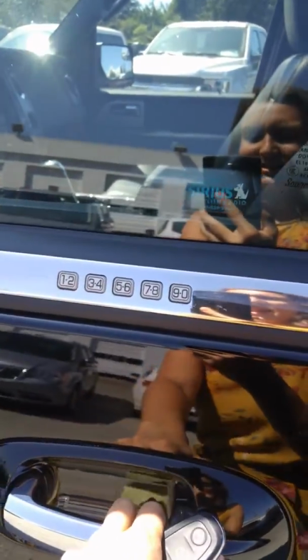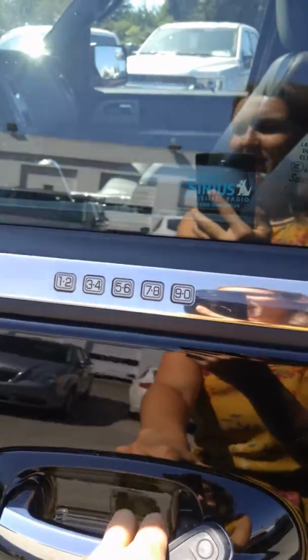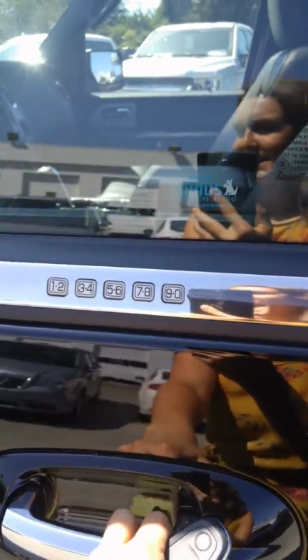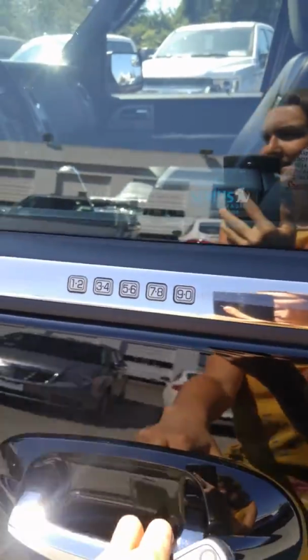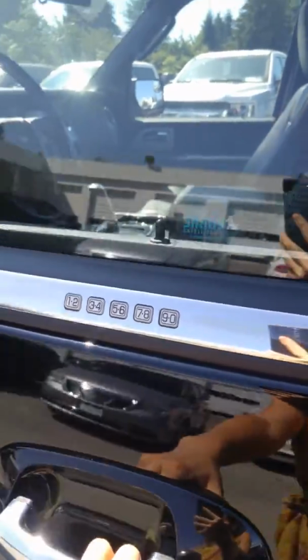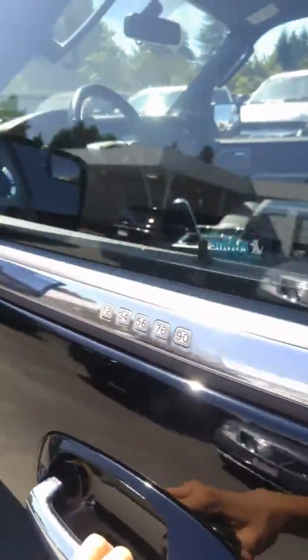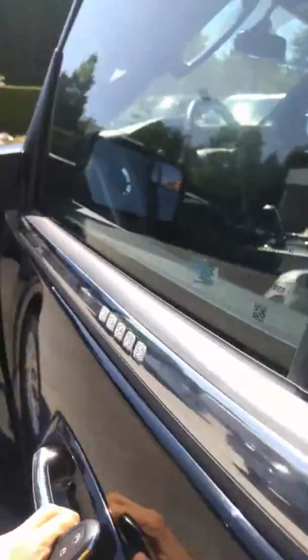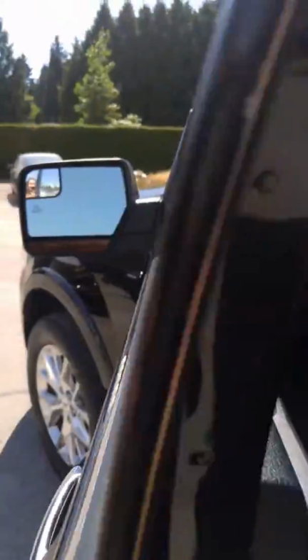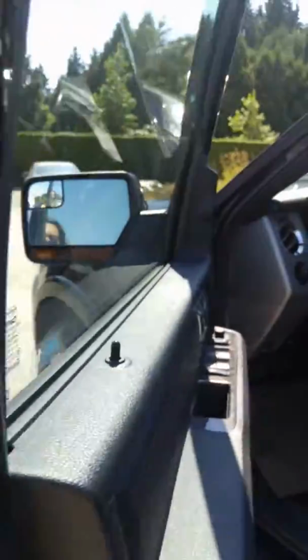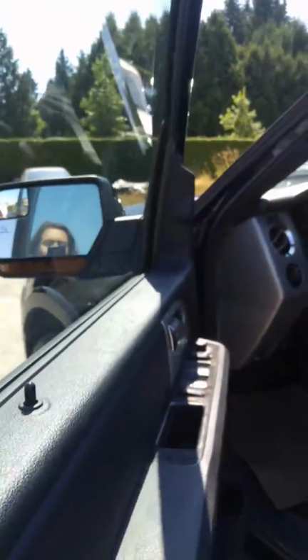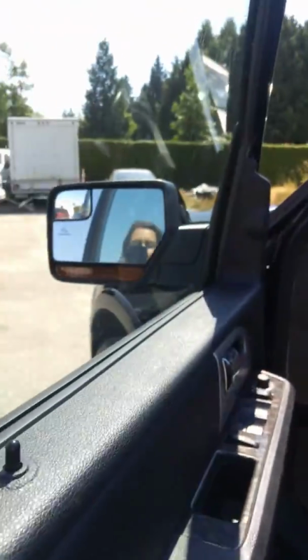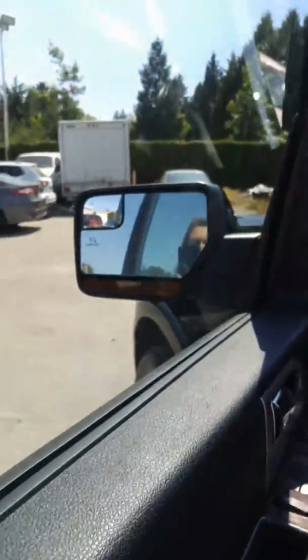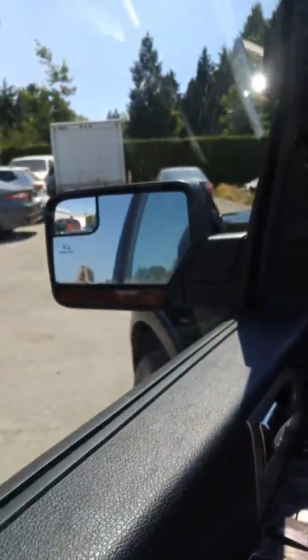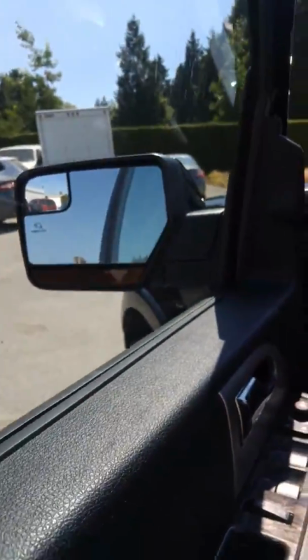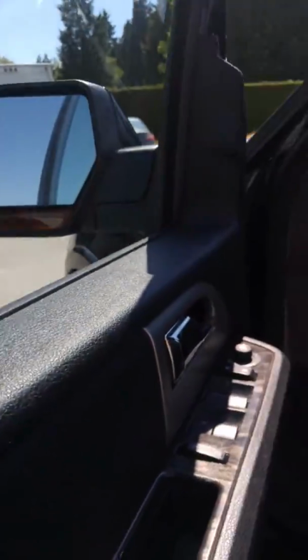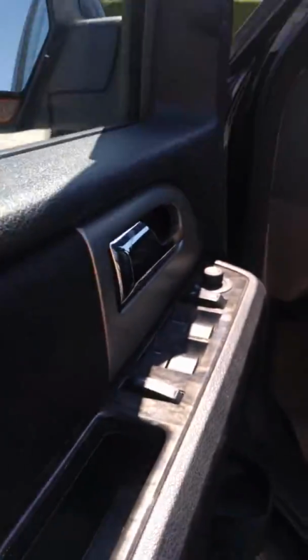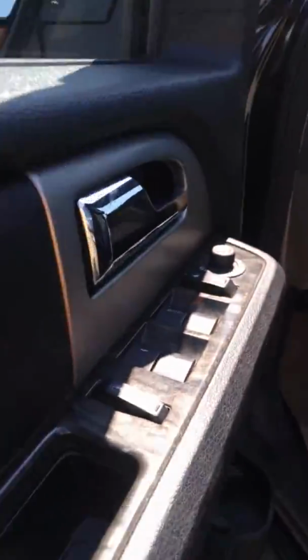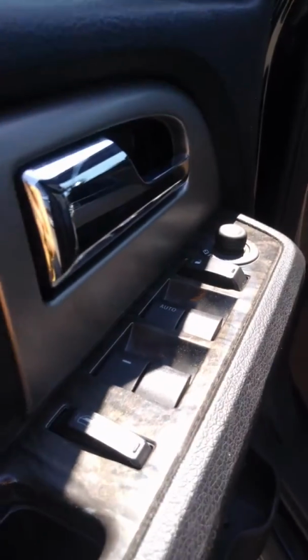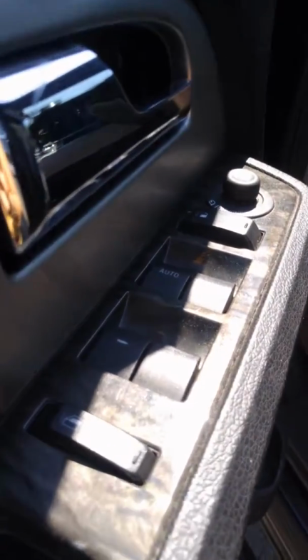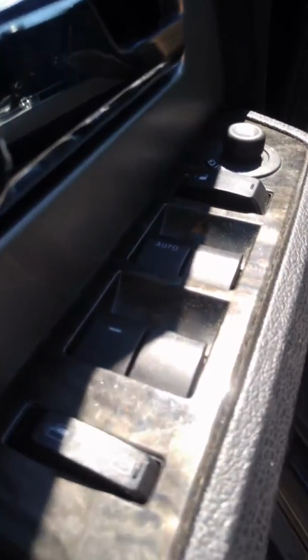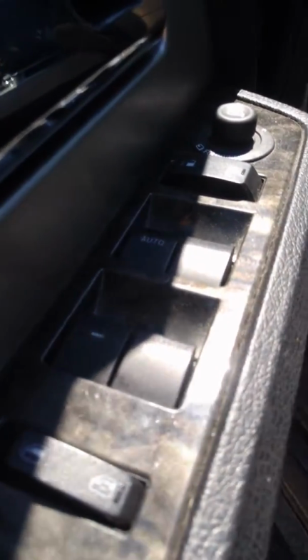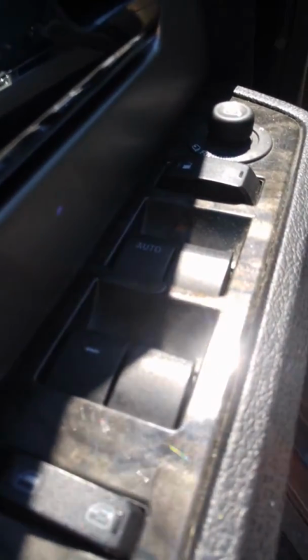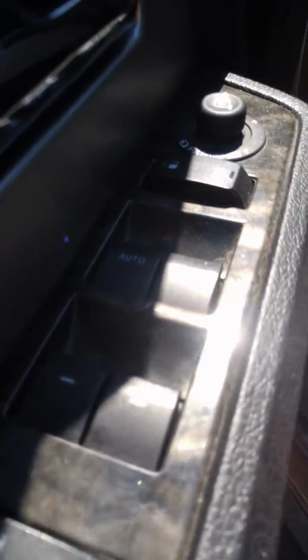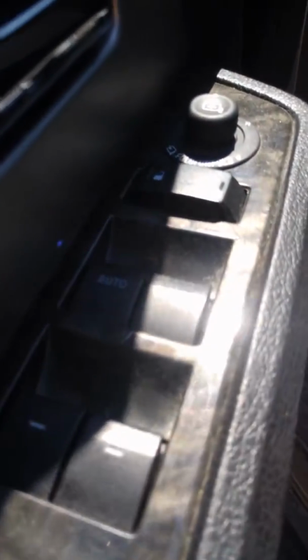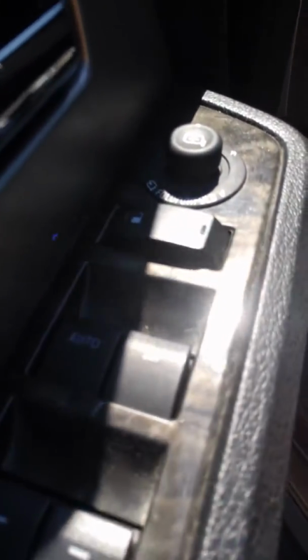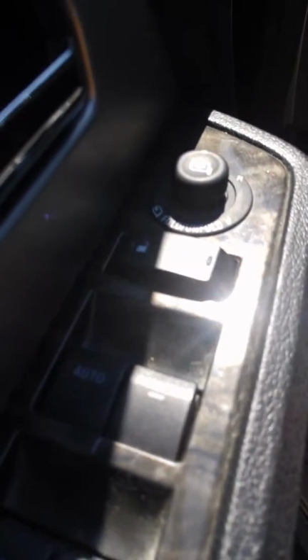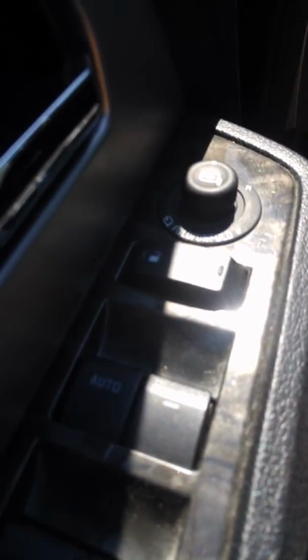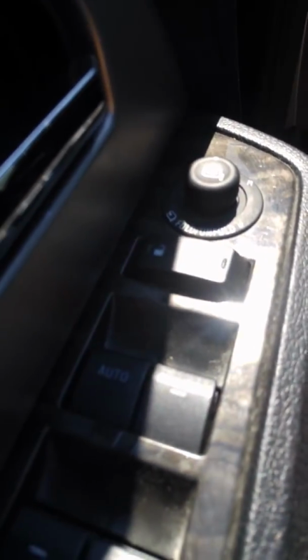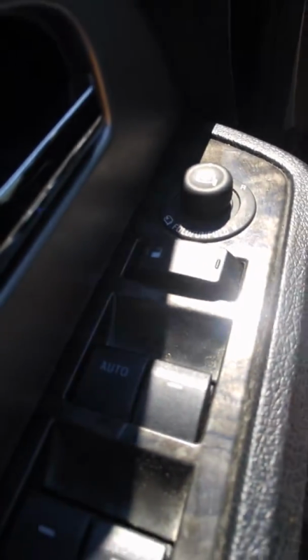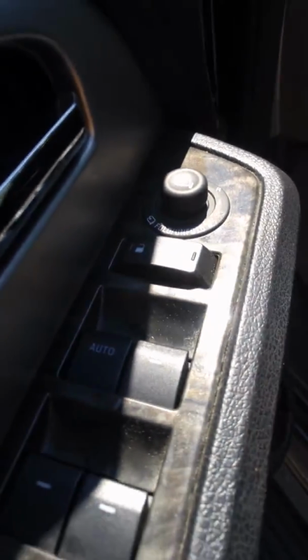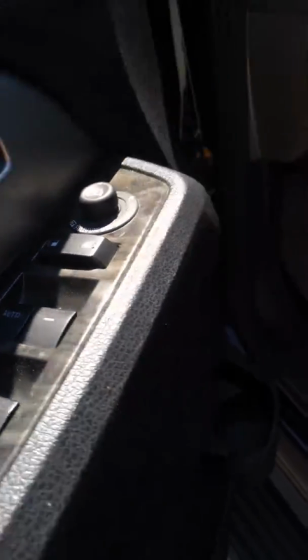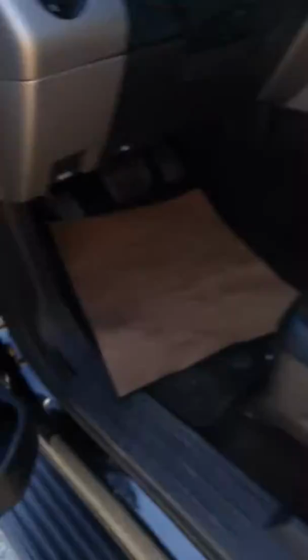You've got keyless keypad entry, your mirrors are power folding, and everything is power of course — all of your windows, your power door locks, your mirrors.